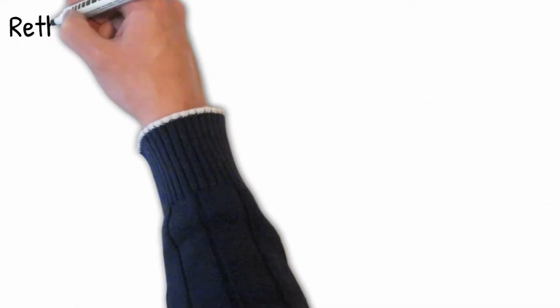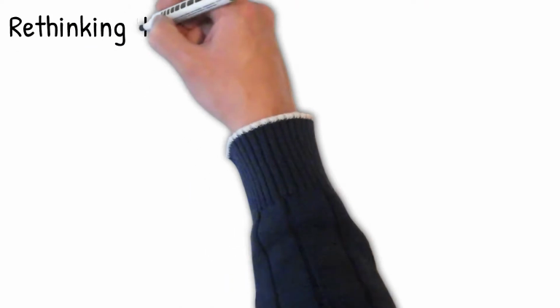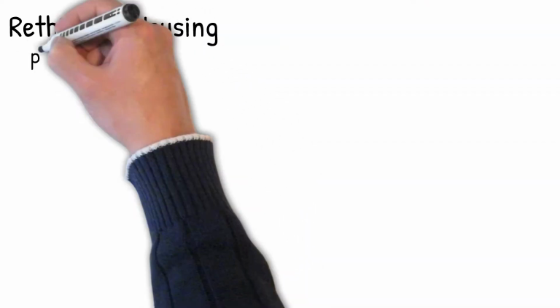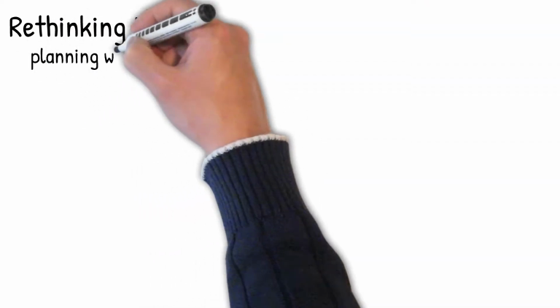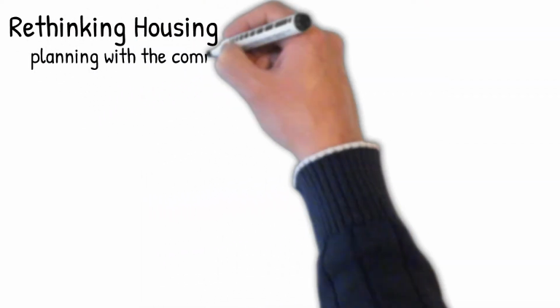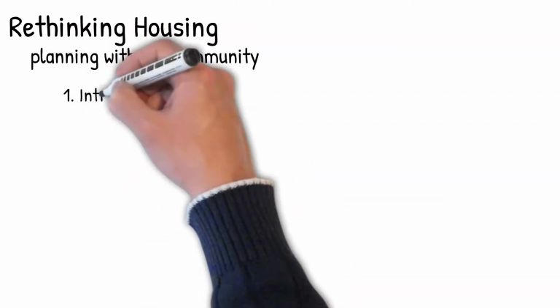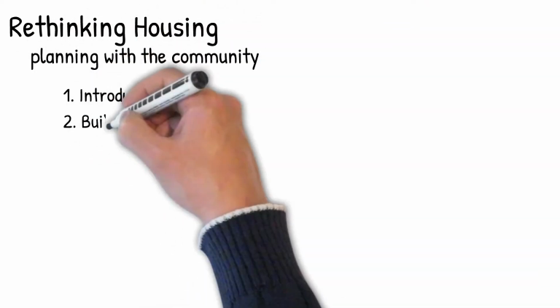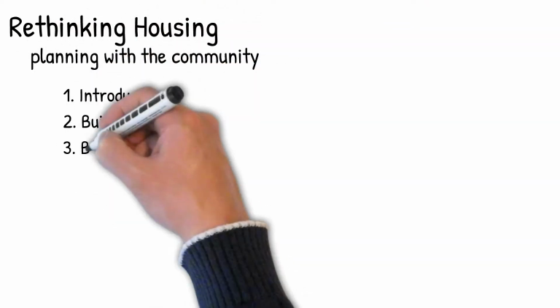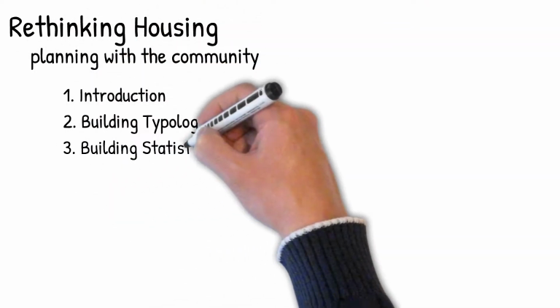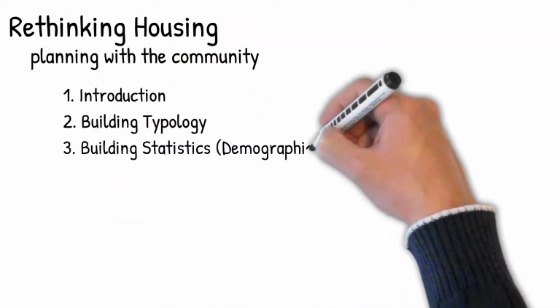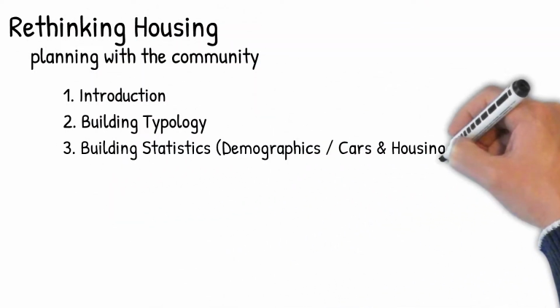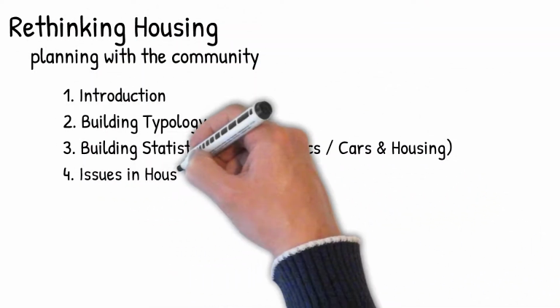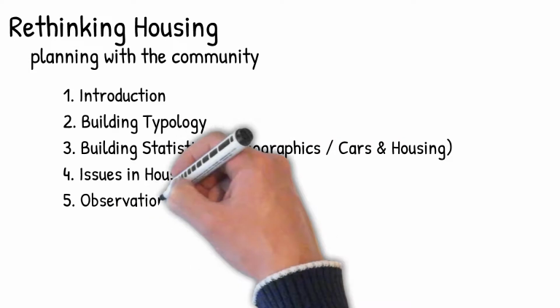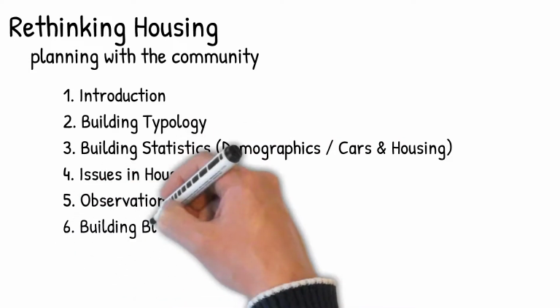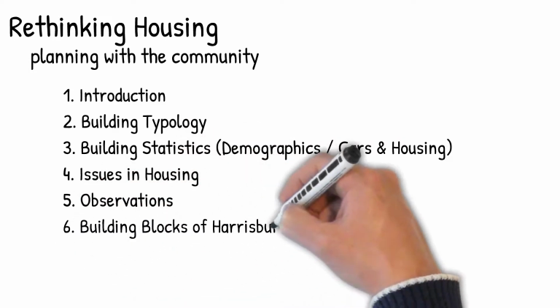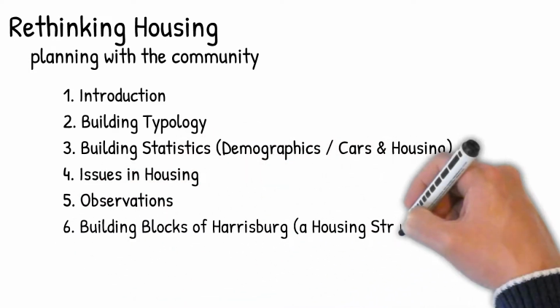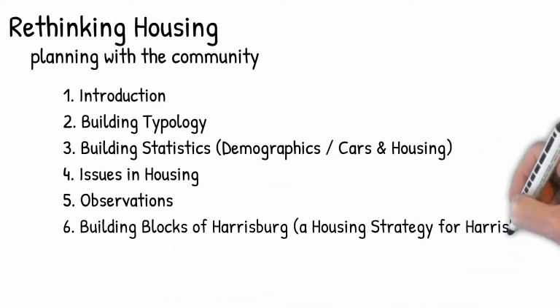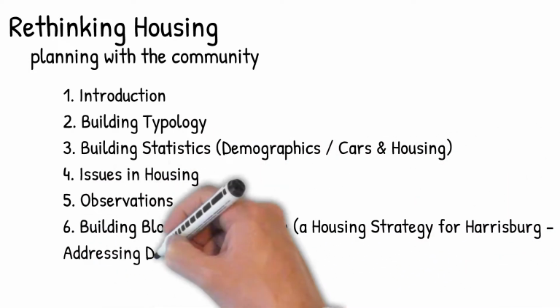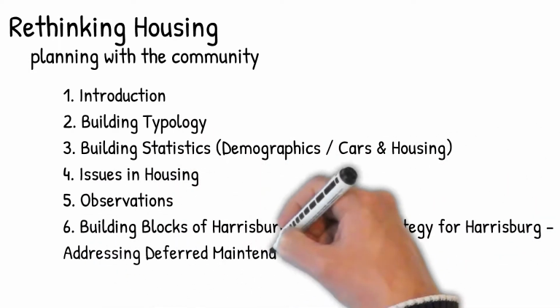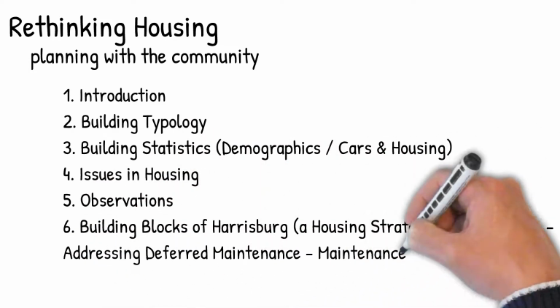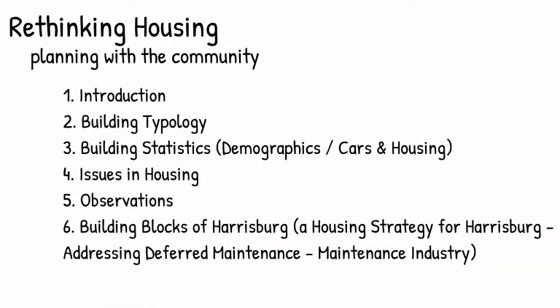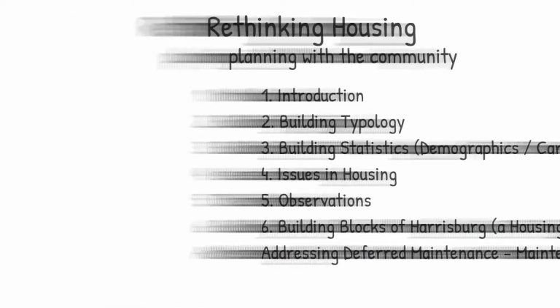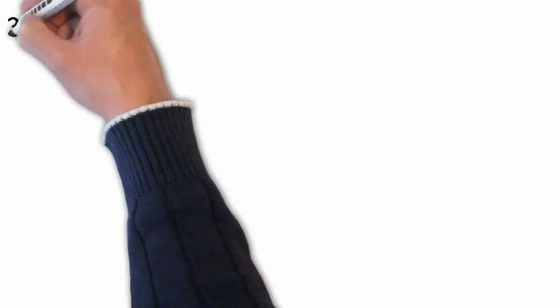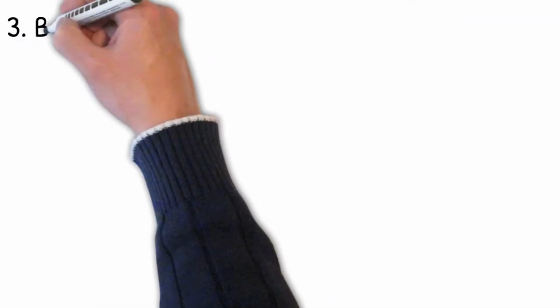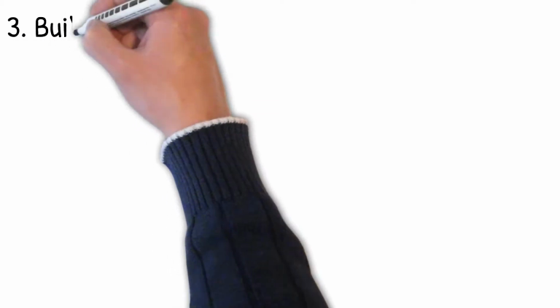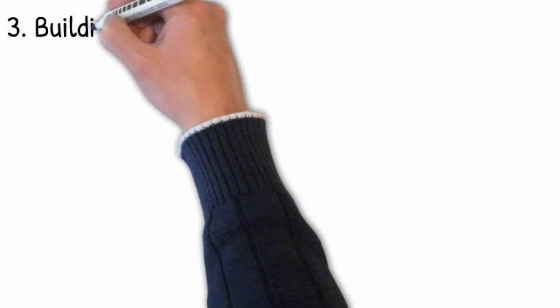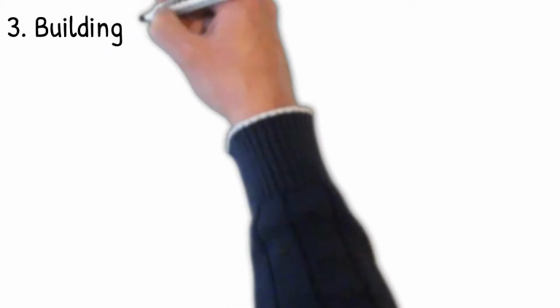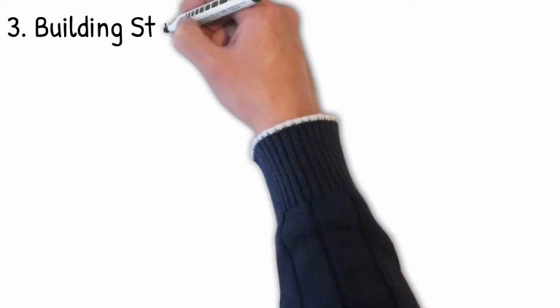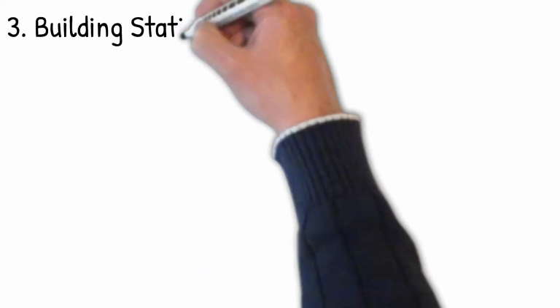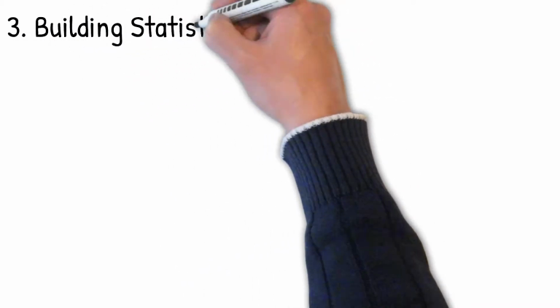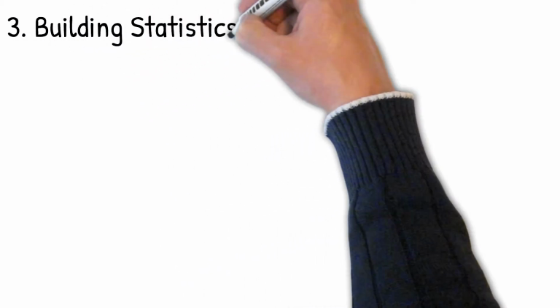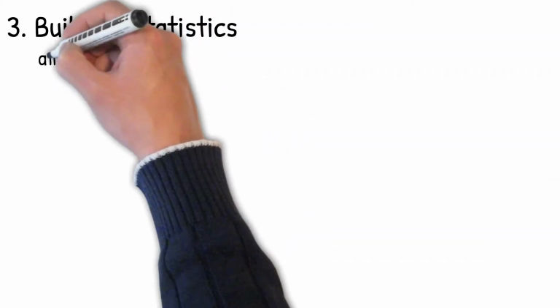The six segments are: number one, the introduction; number two, the building typology; number three, building statistics; number four, issues in housing; number five, observations; and number six, building blocks of Harrisburg. This week we're continuing in Chapter 5, Housing, and looking at building statistics.